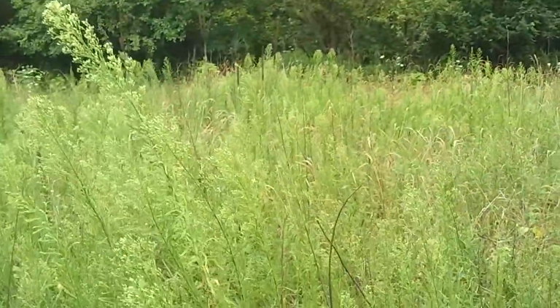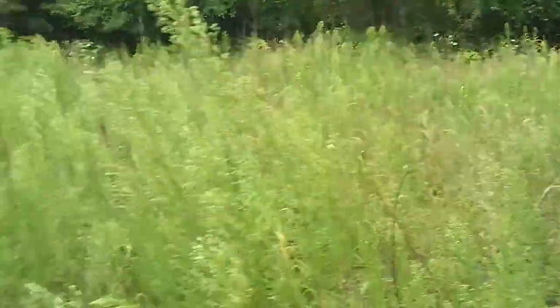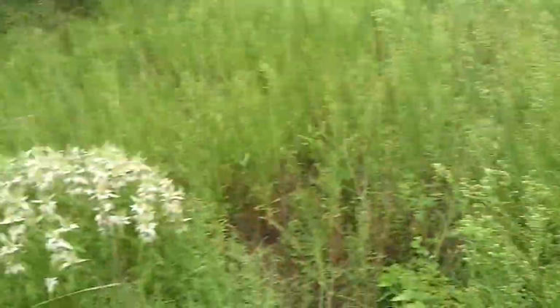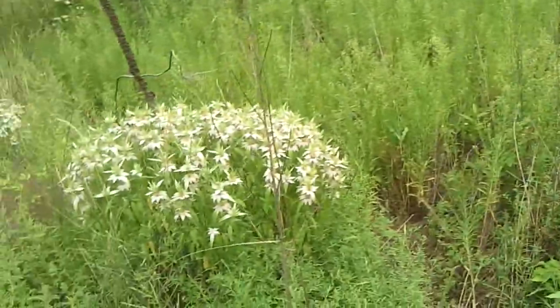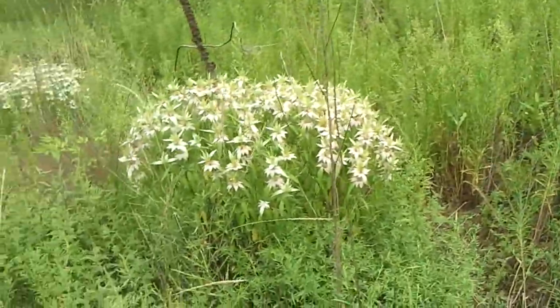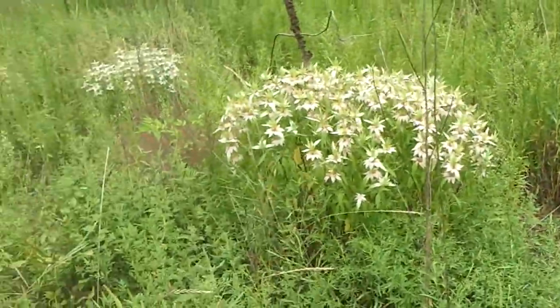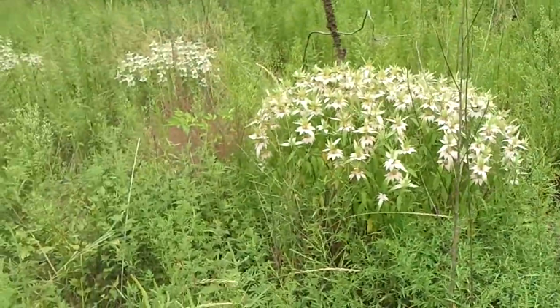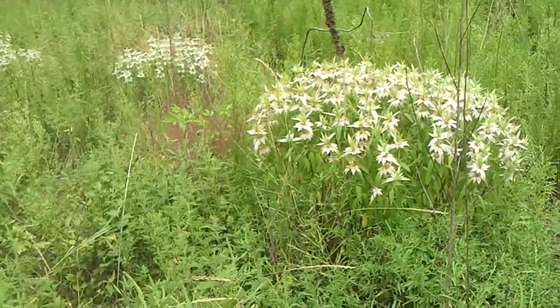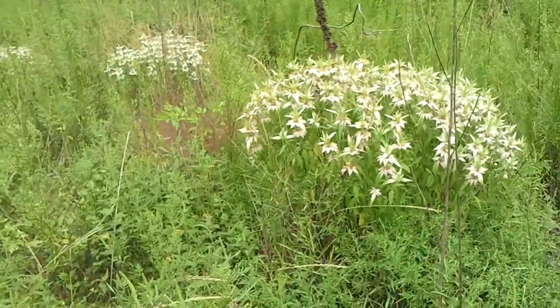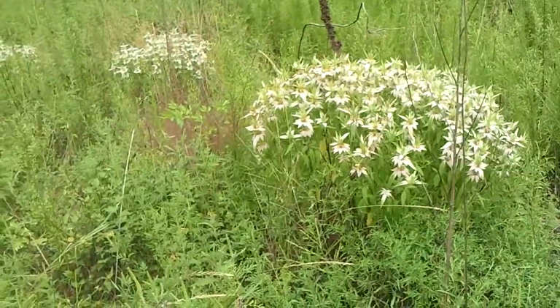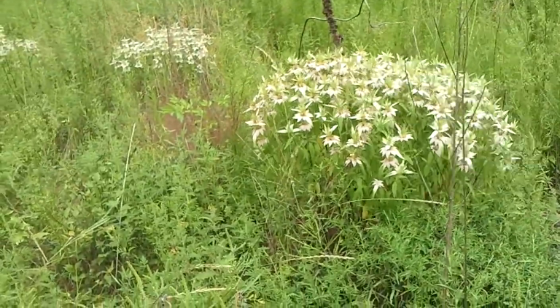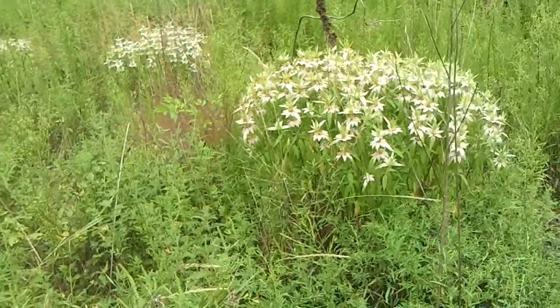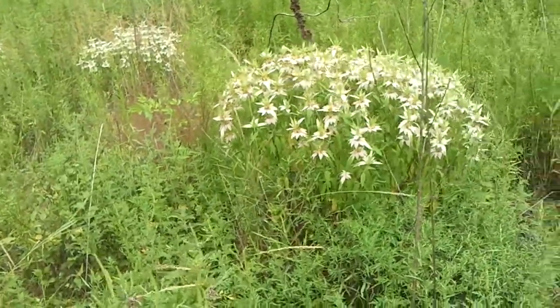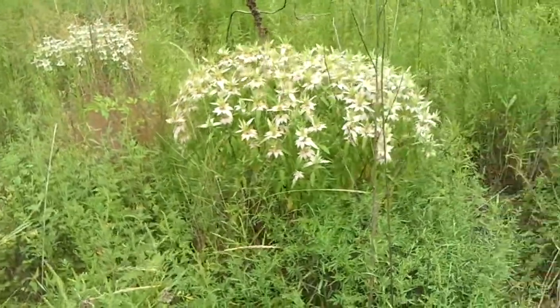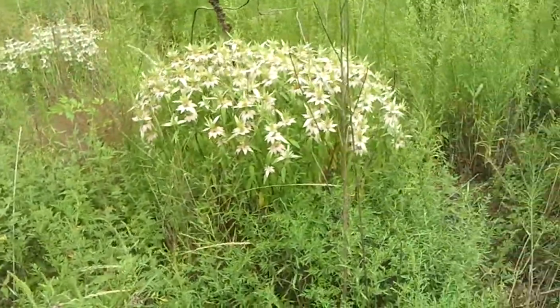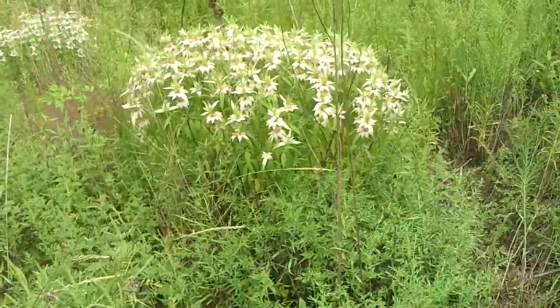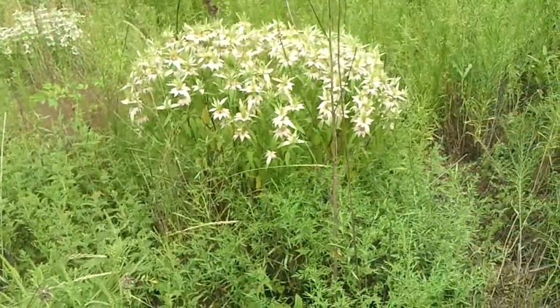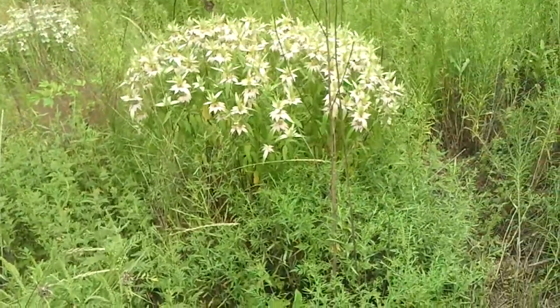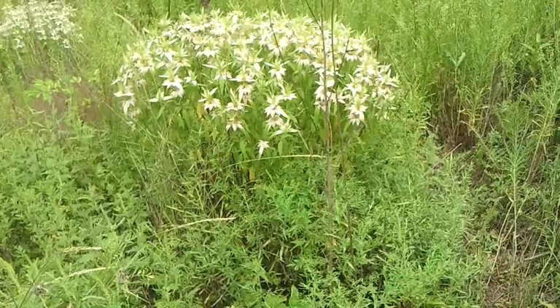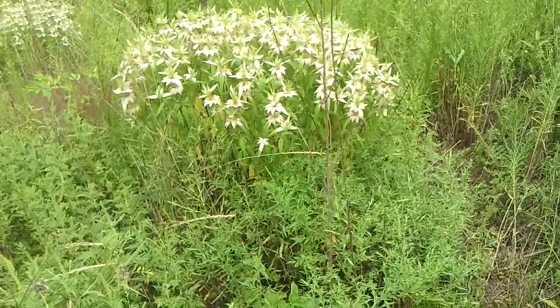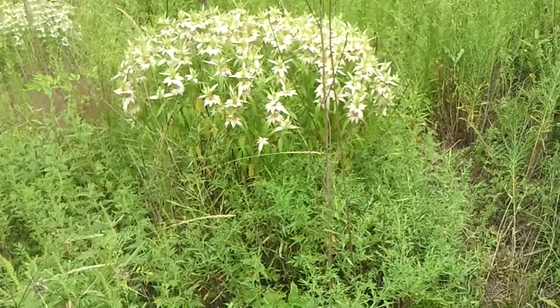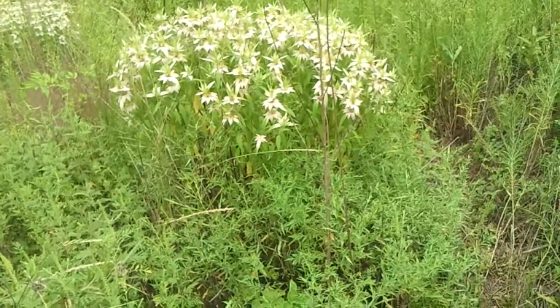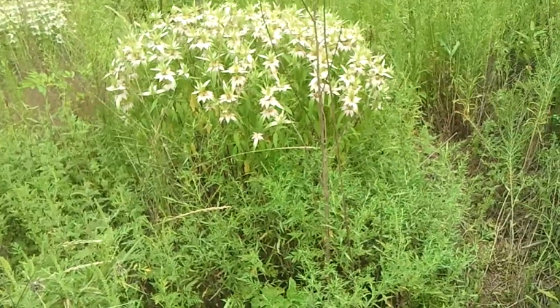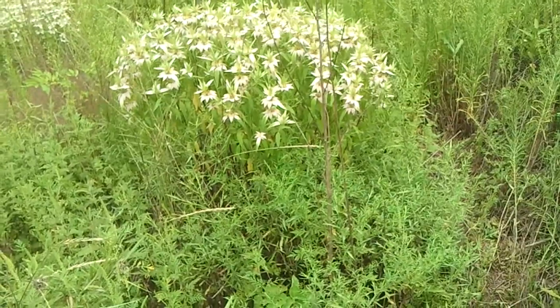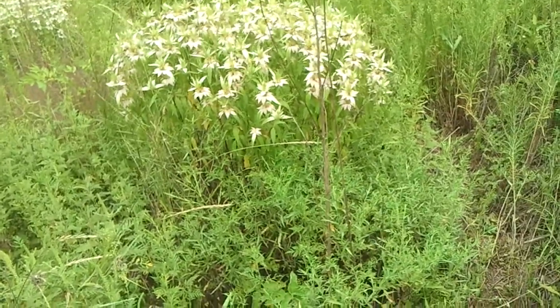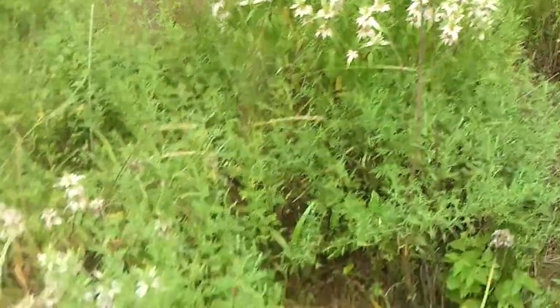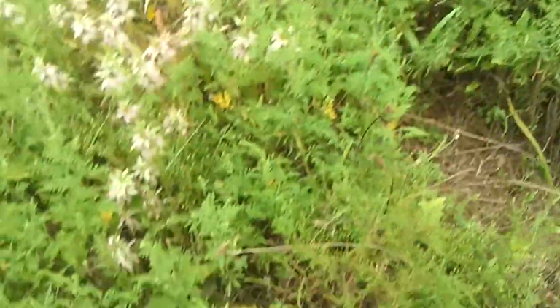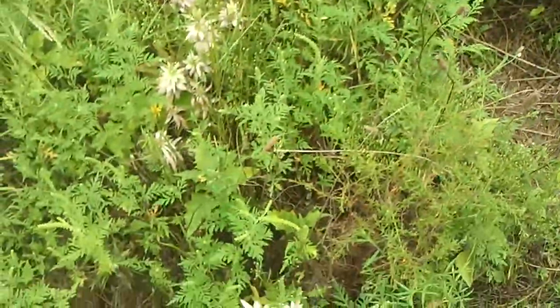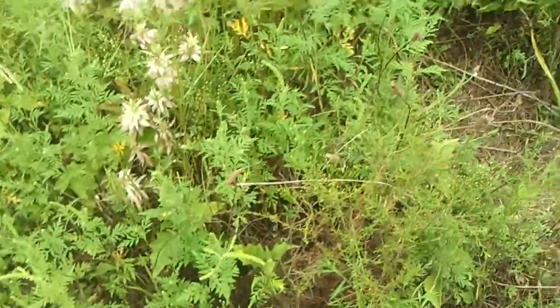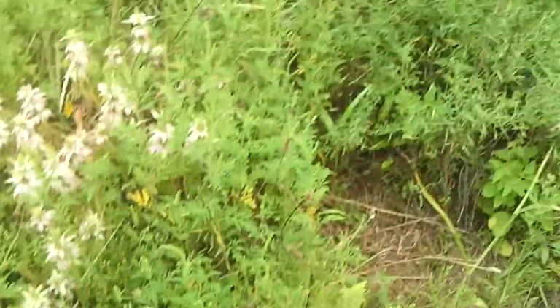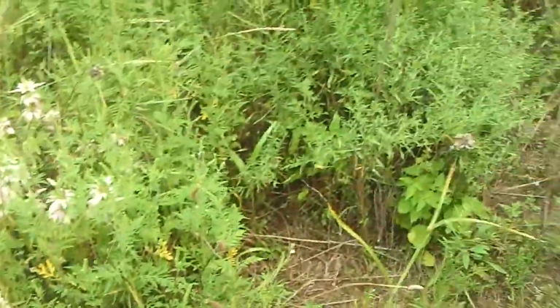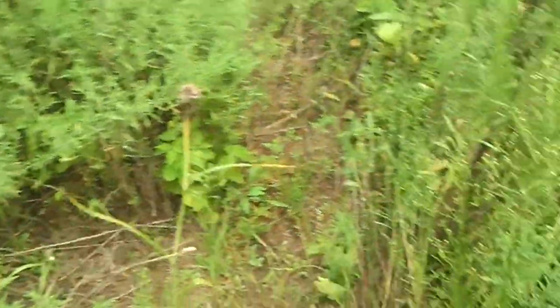Which I'm happy about, because there's a big great black wasp right there. It brings in all the wasps — a lot of wasps and bees love this stuff. They're like all over it.